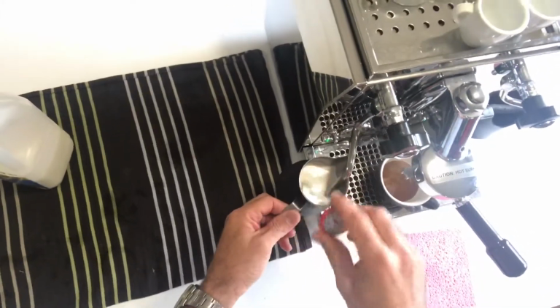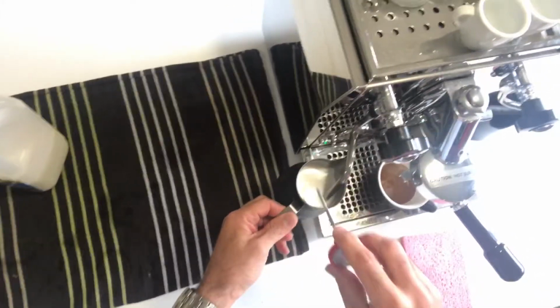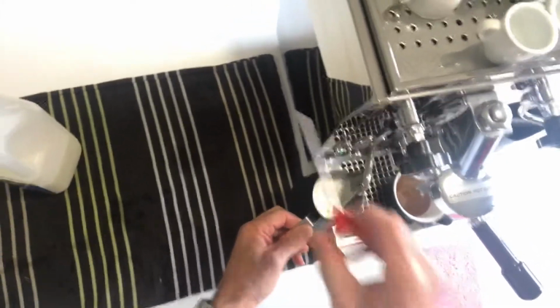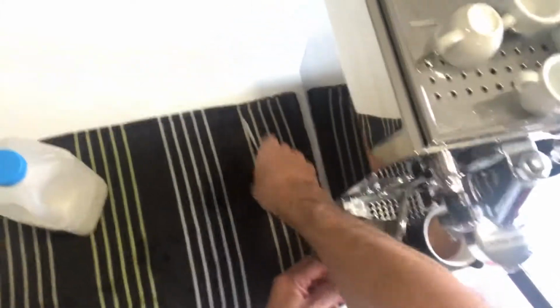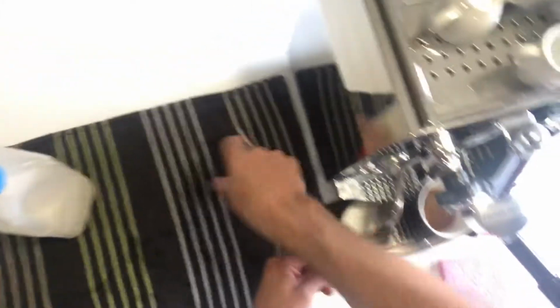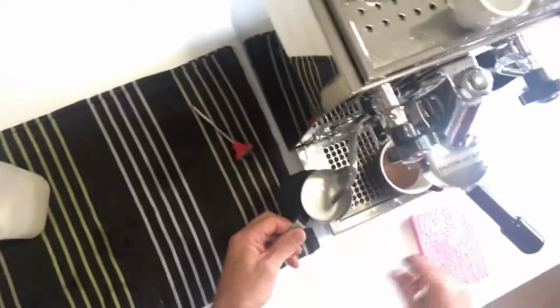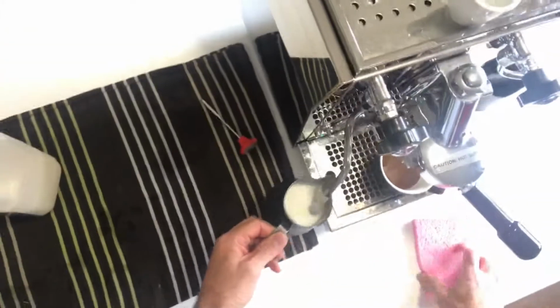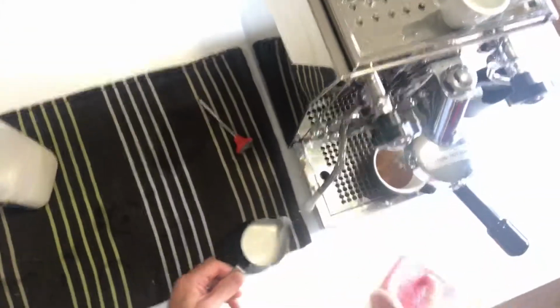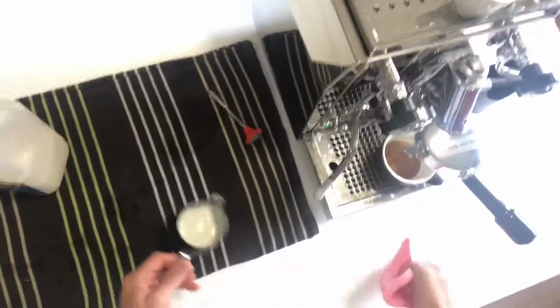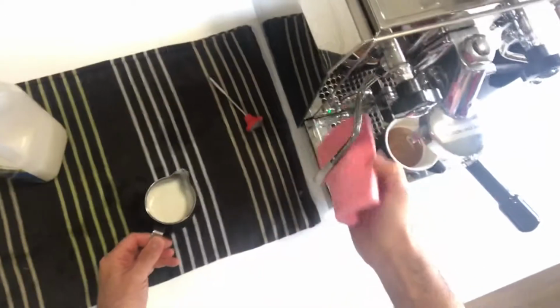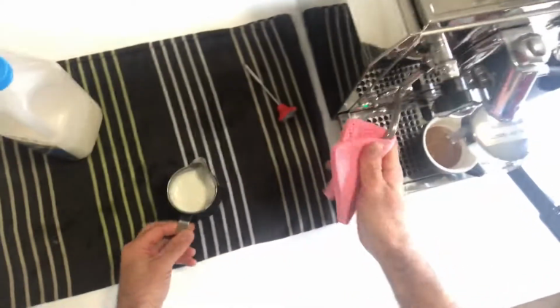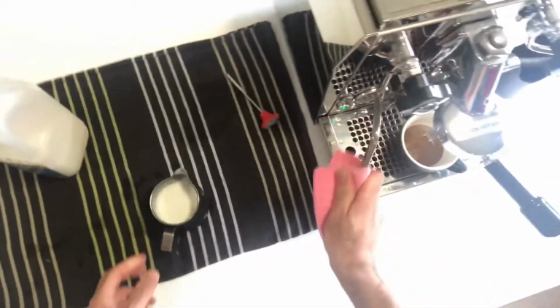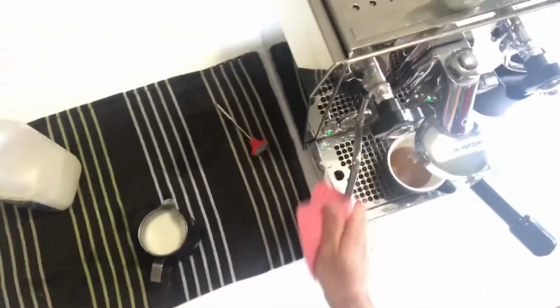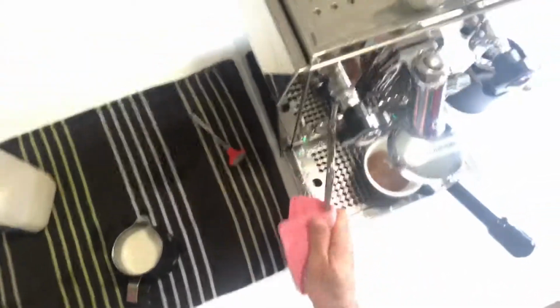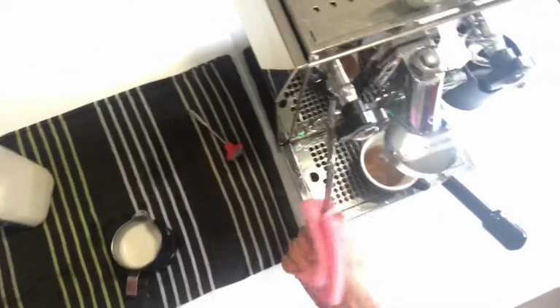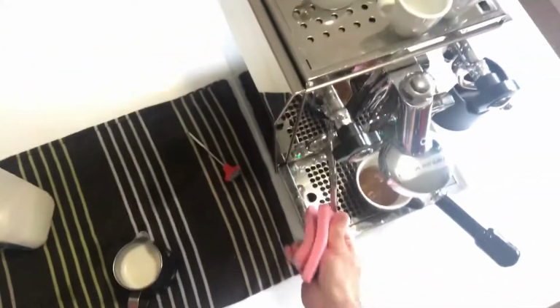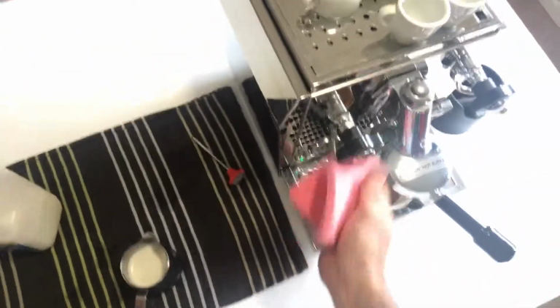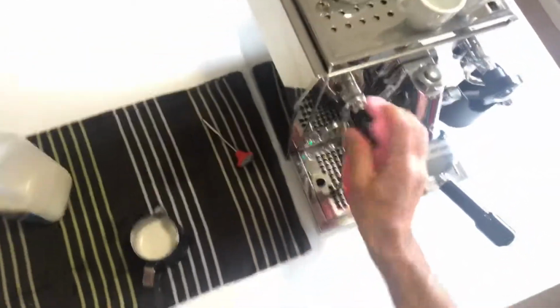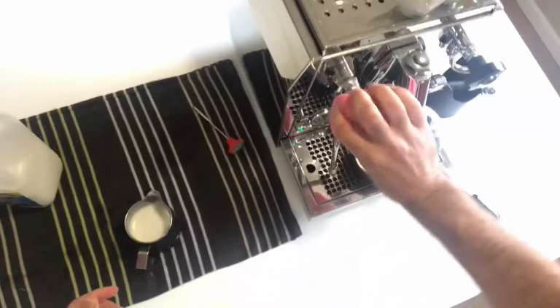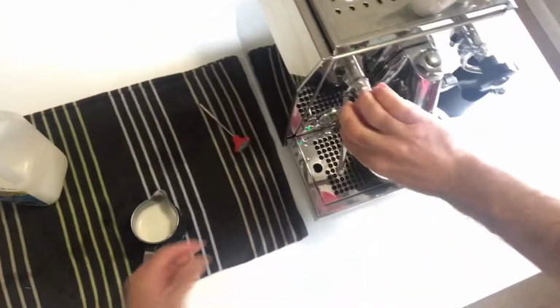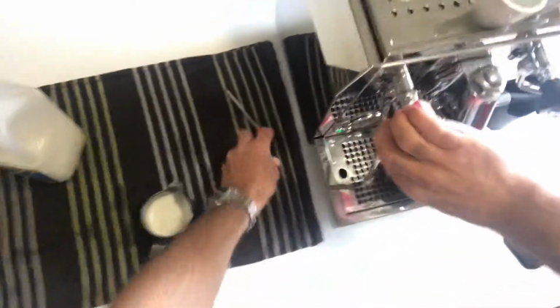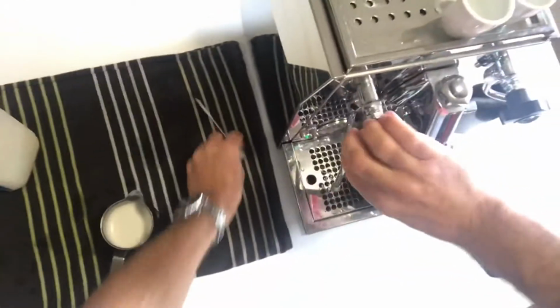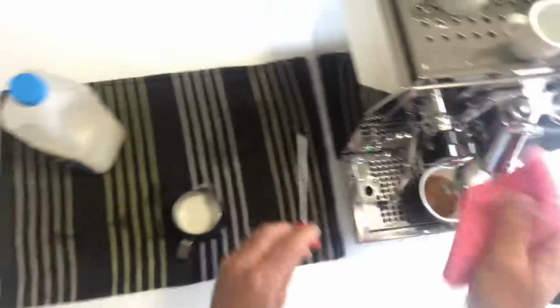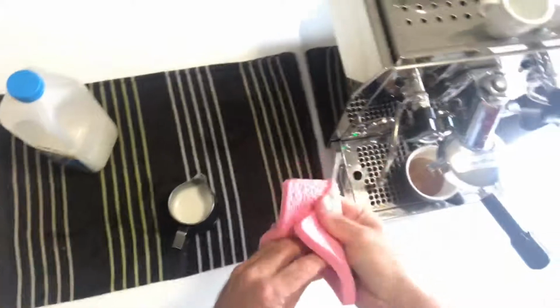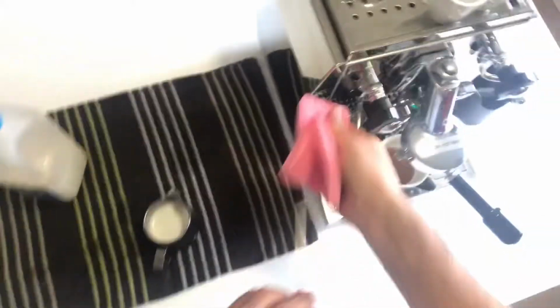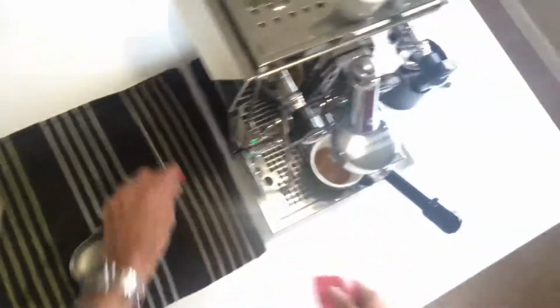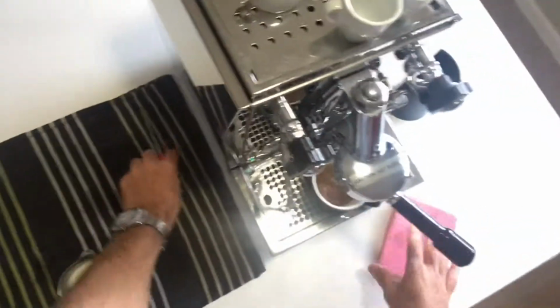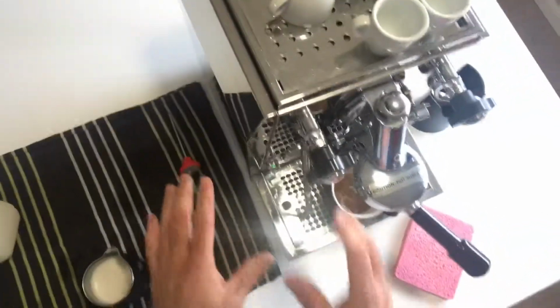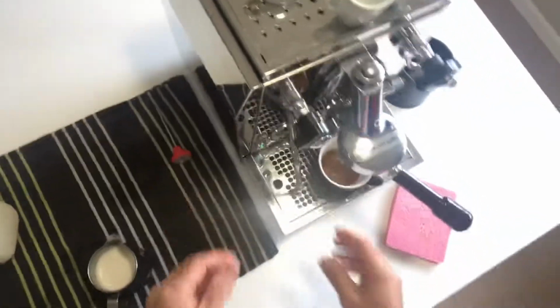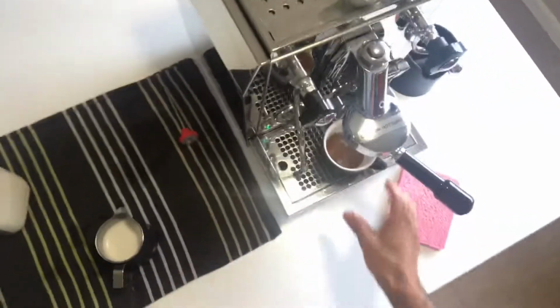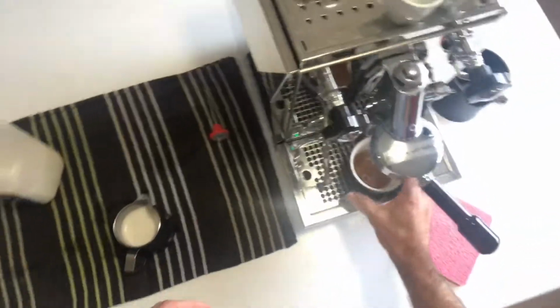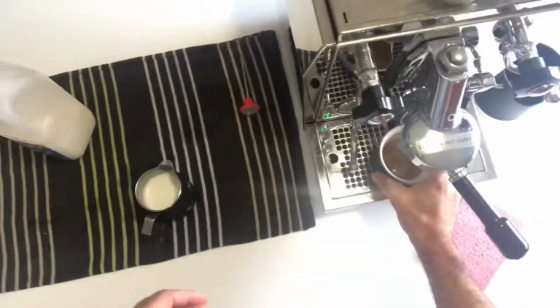65 degrees is the ideal temperature for your milk-based coffees like piccolo, latte, flat white, and cappuccino. Then just clean that steam wand afterwards.